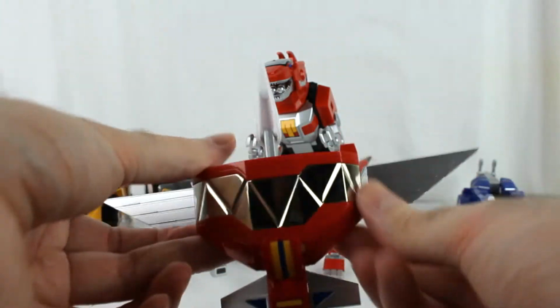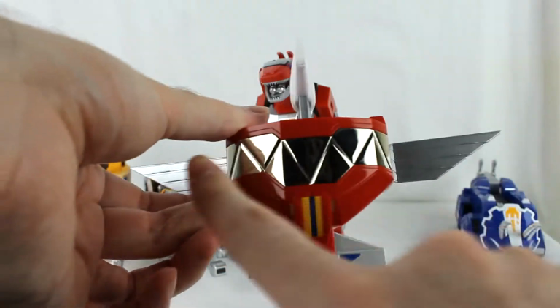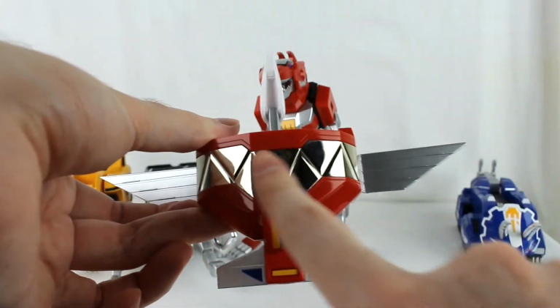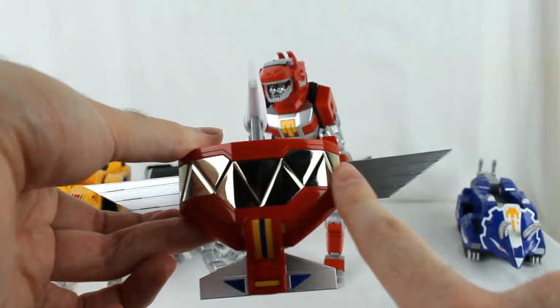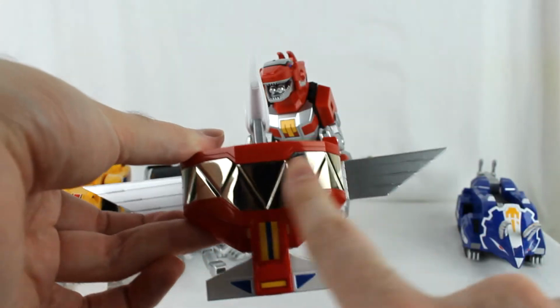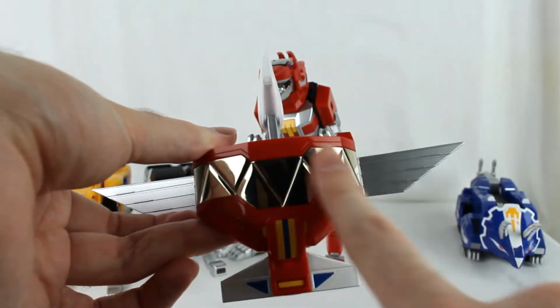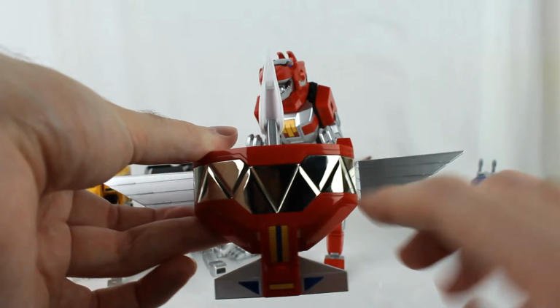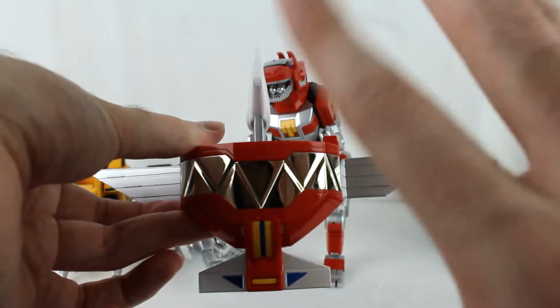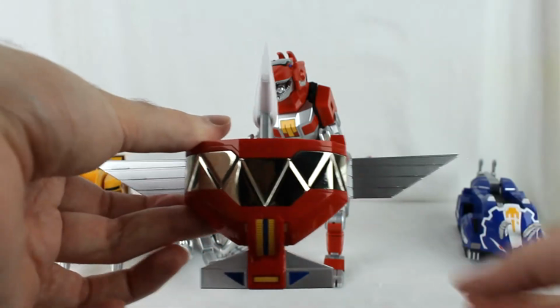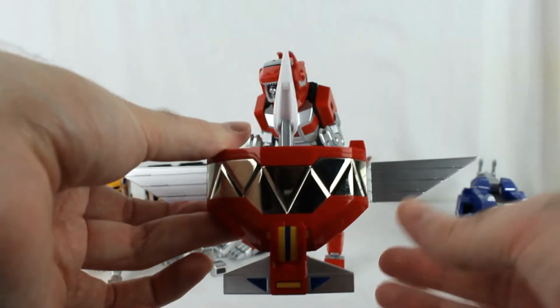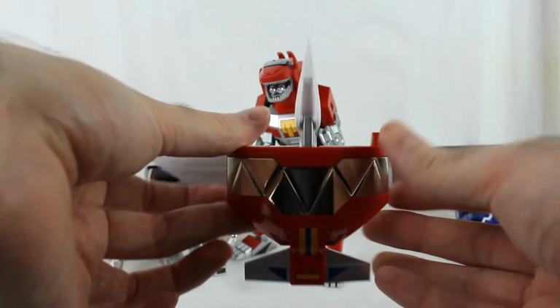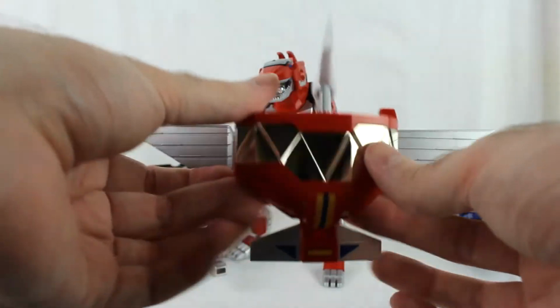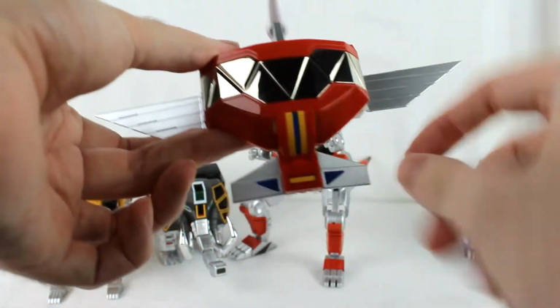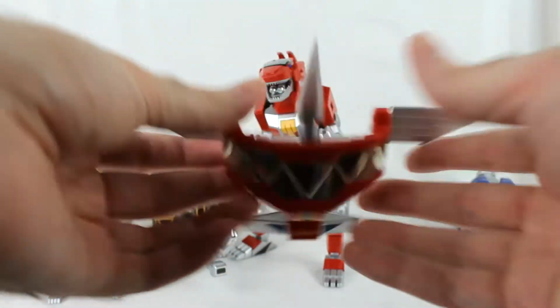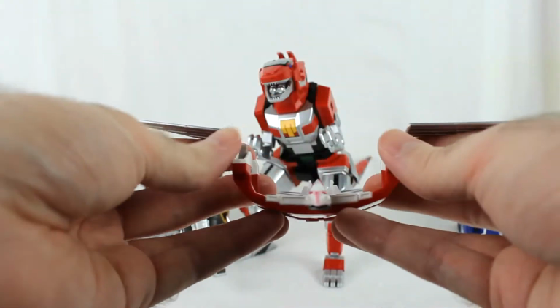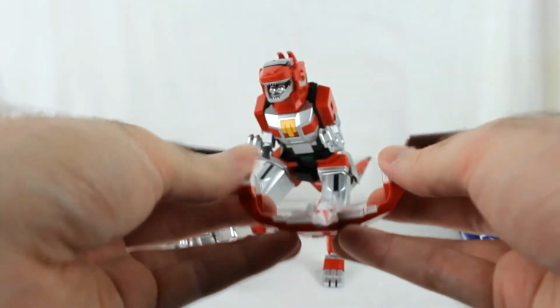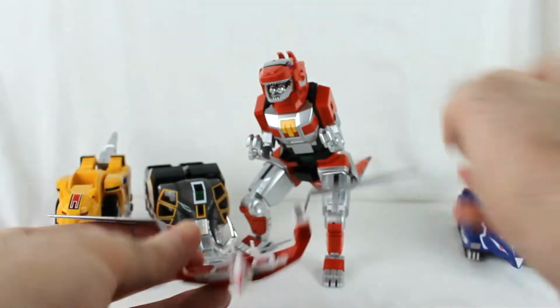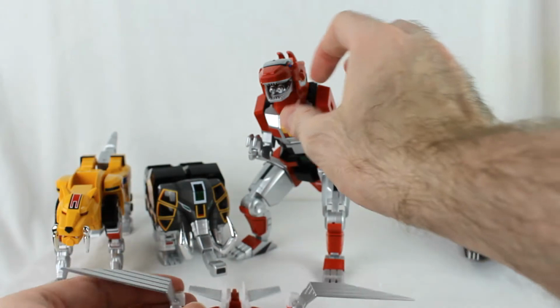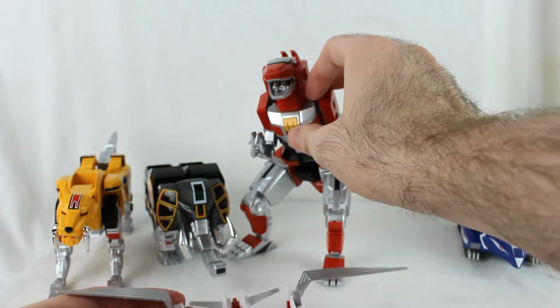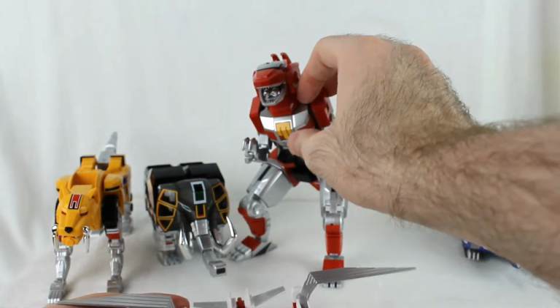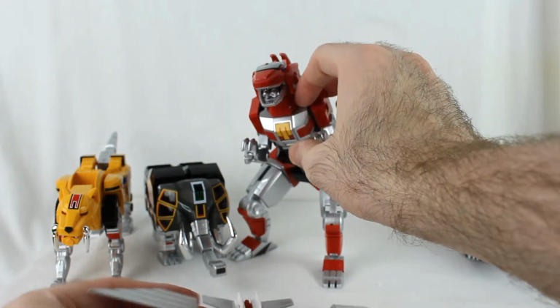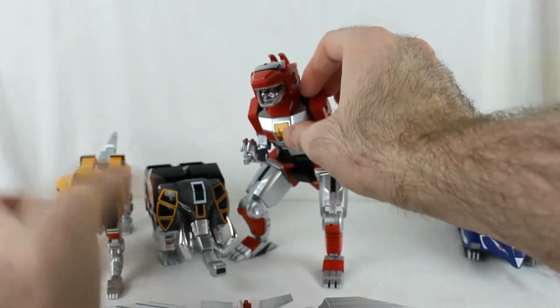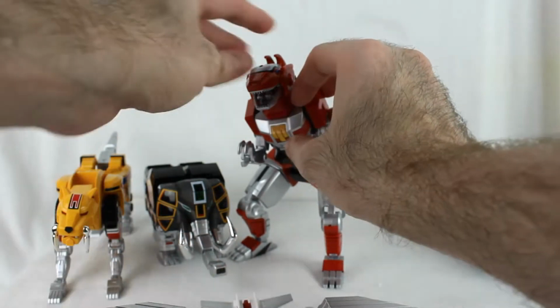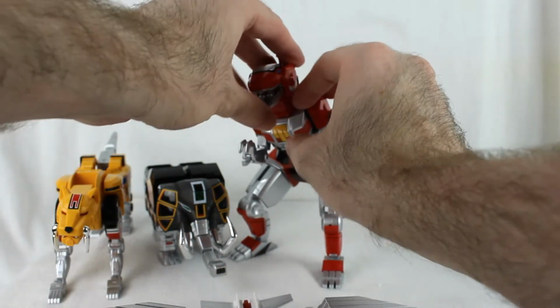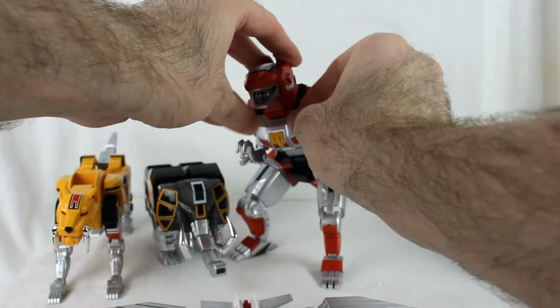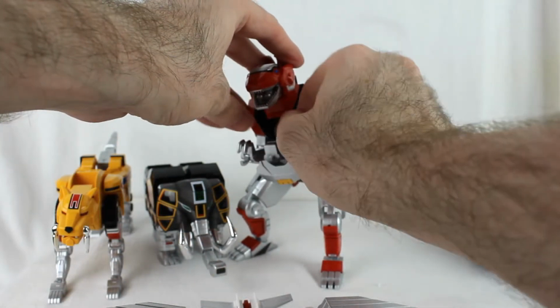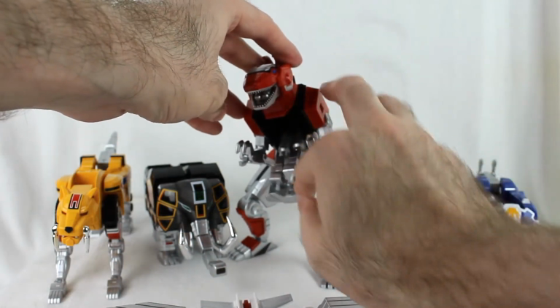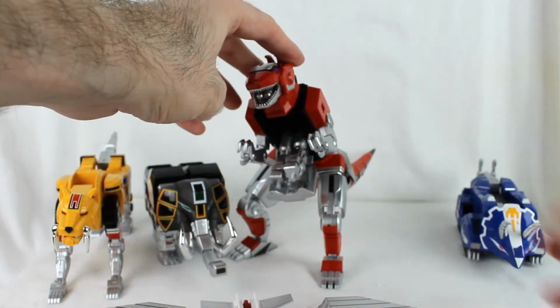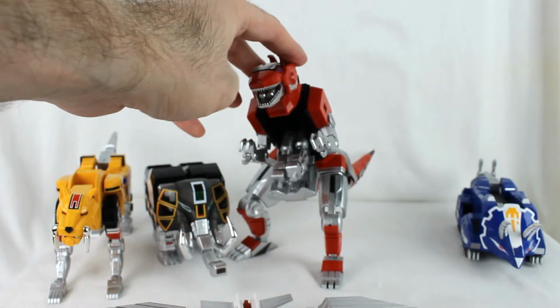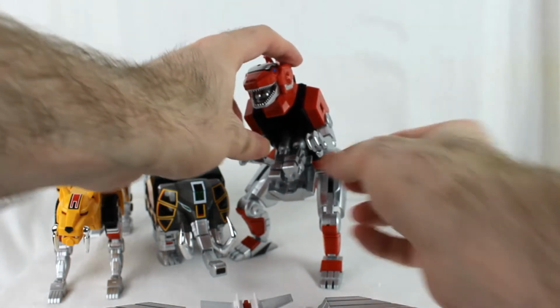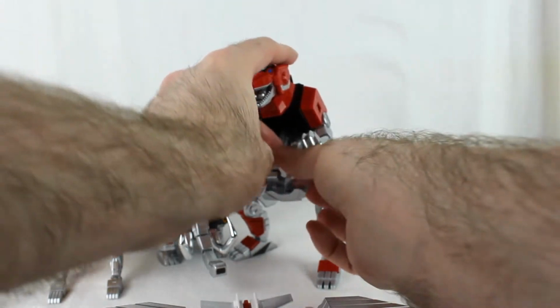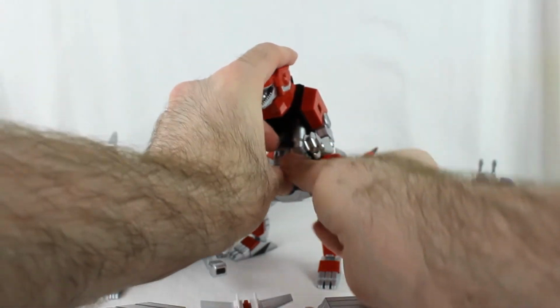It's also got die-cast right here — shiny die-cast, so you can see reflections. It's got nice little details. Just like the original, it can also have feet of sorts, except now they can also store in the Tyrannosaurus chest, which is pretty neat.